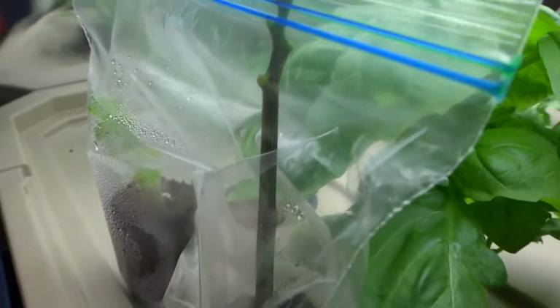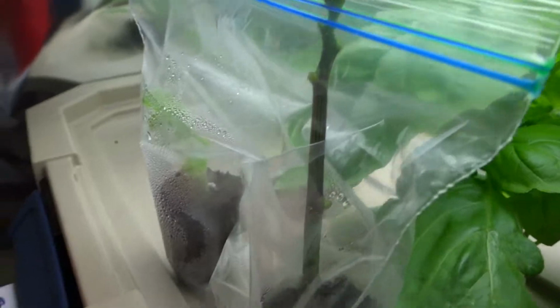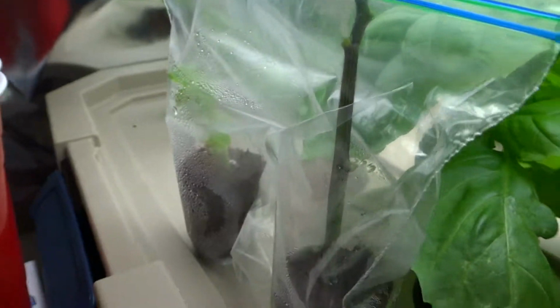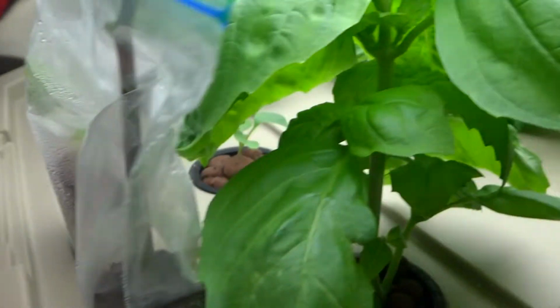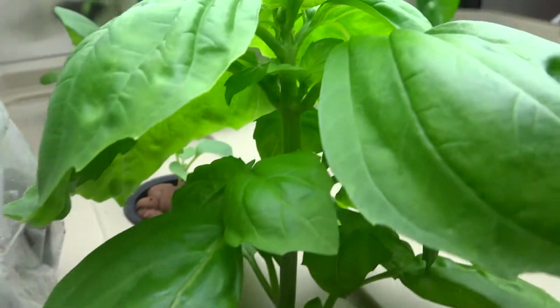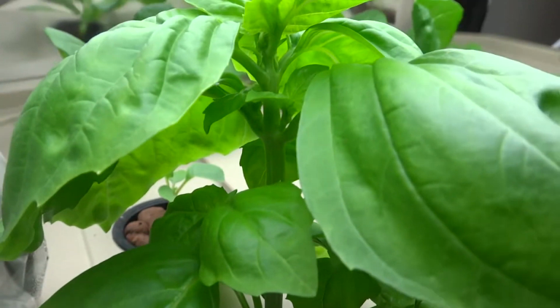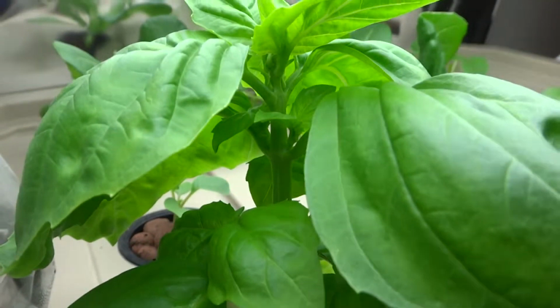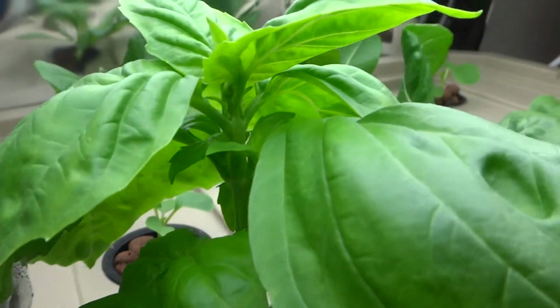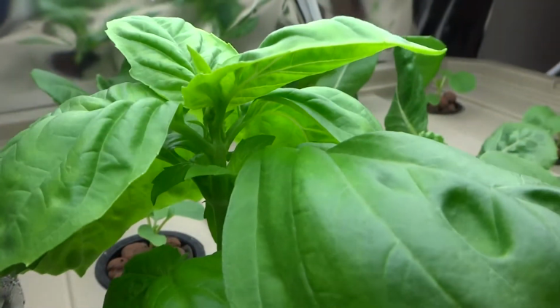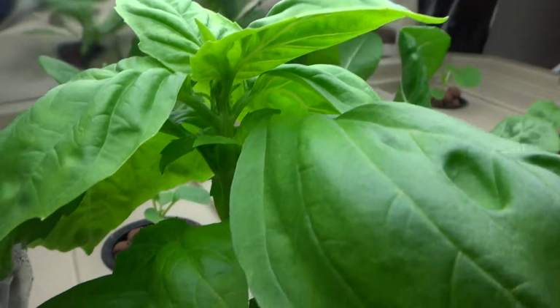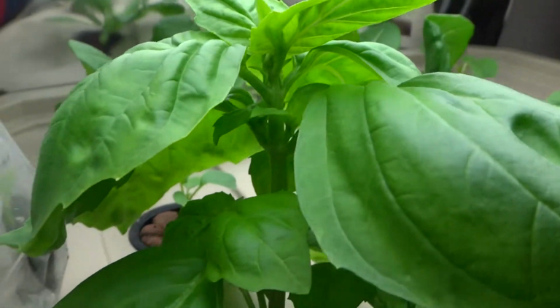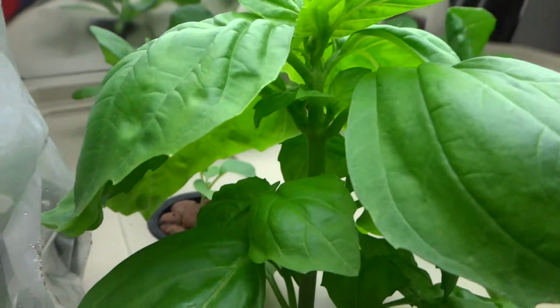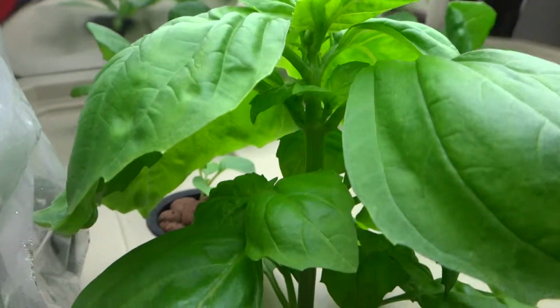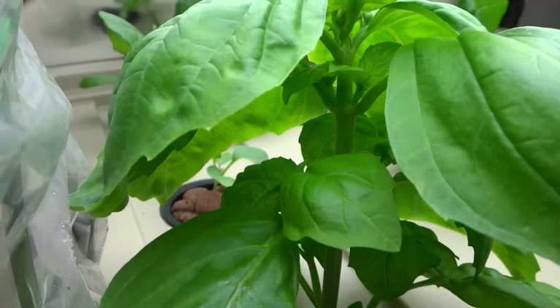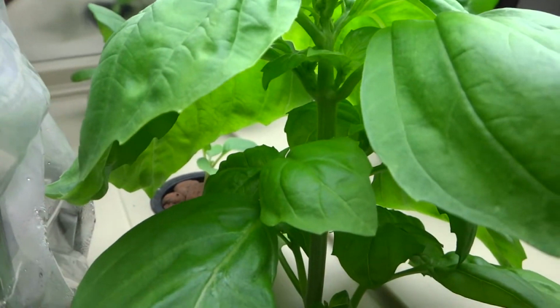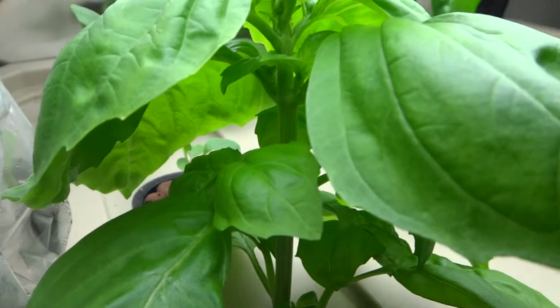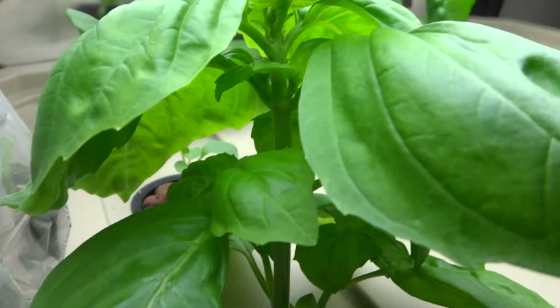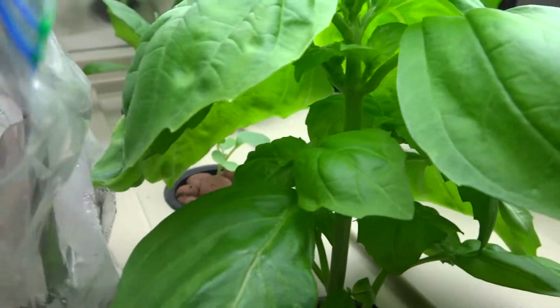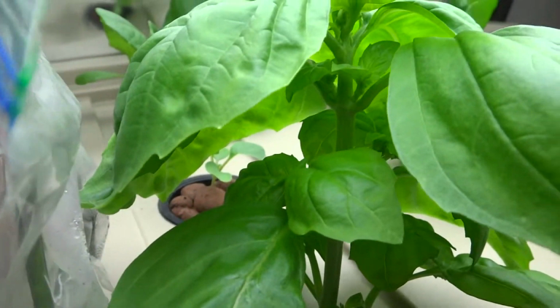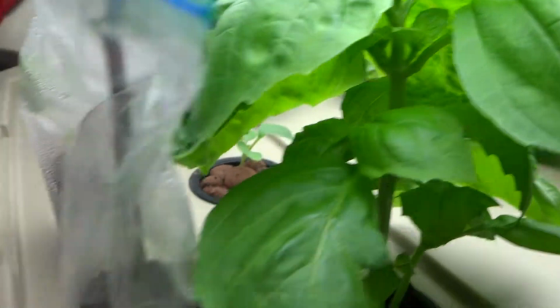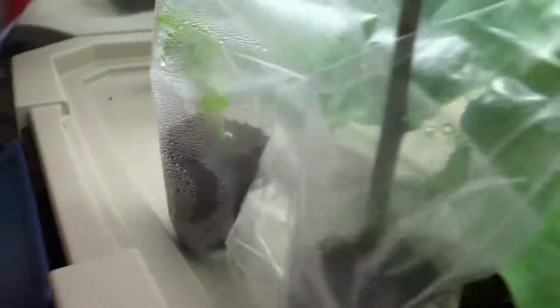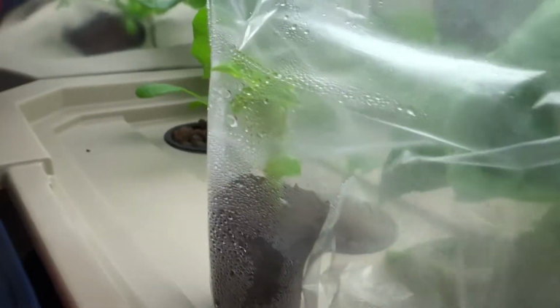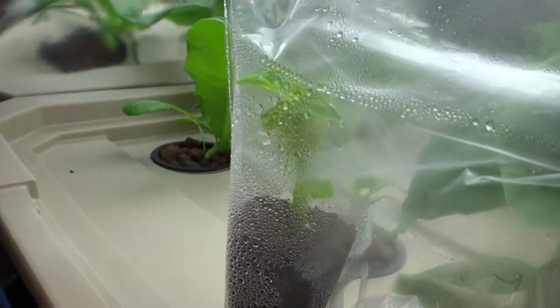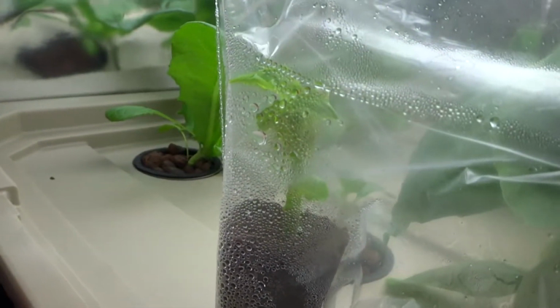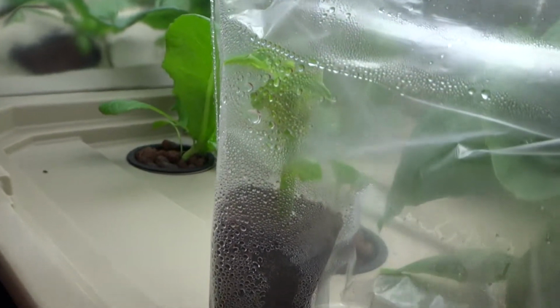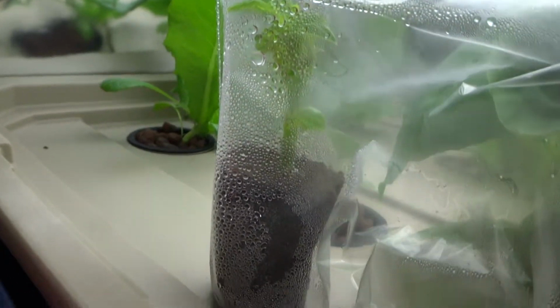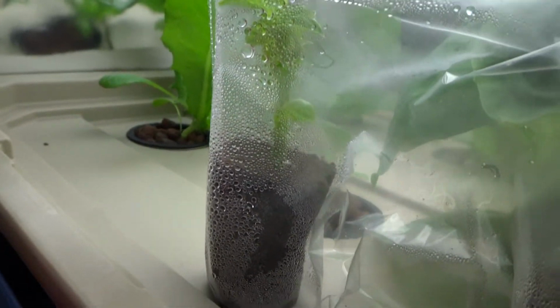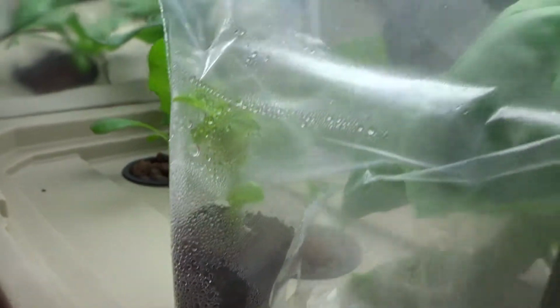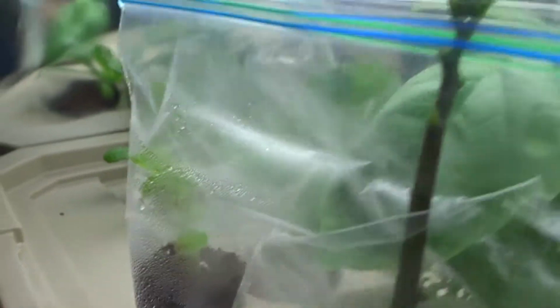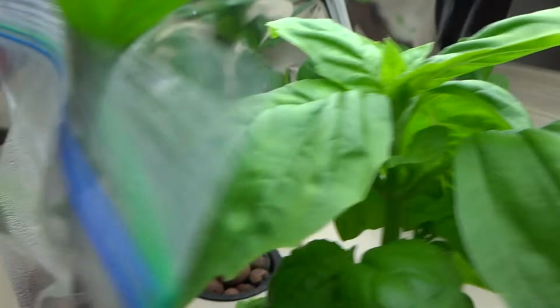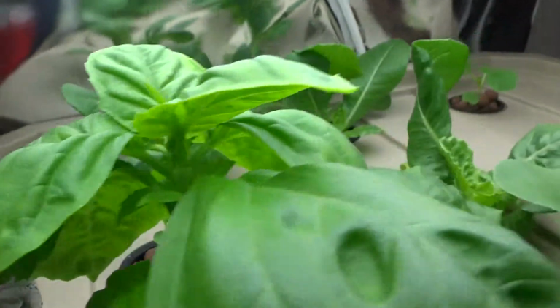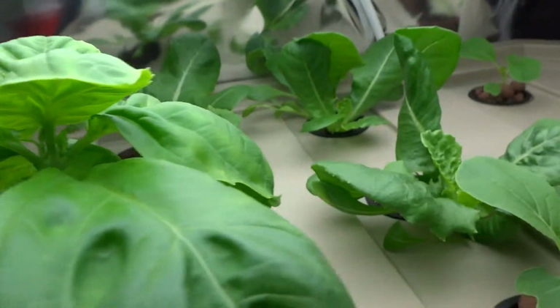So you can trim the top of your basil, take the leaves, eat them, and then the leftover branch just like that one there — clone them and then you have more basil.